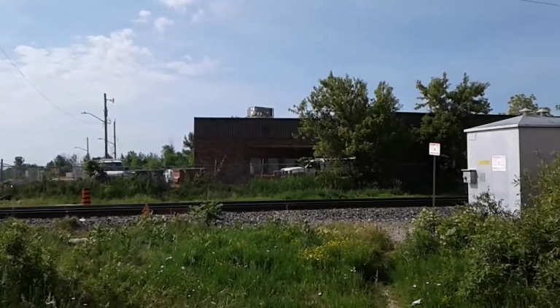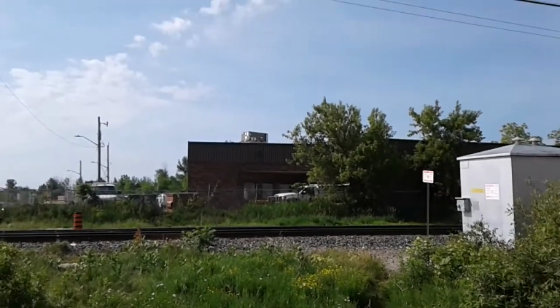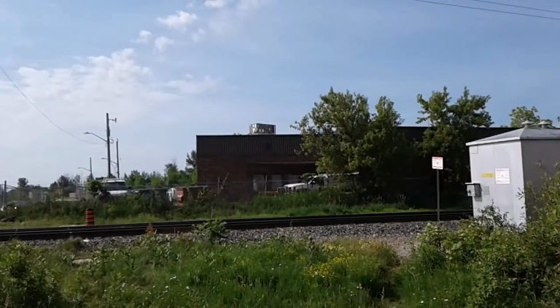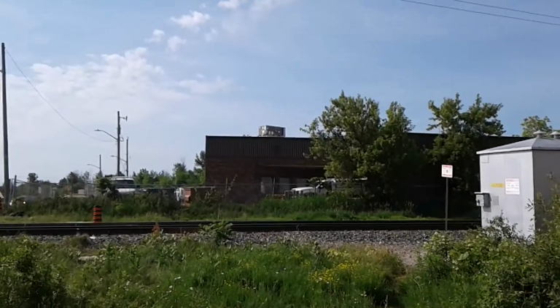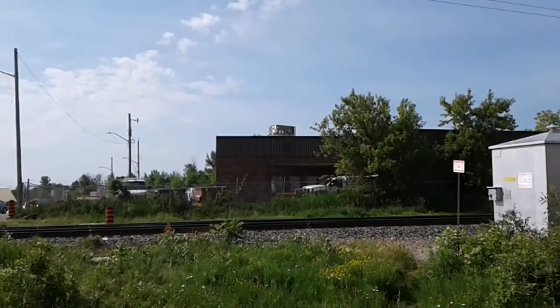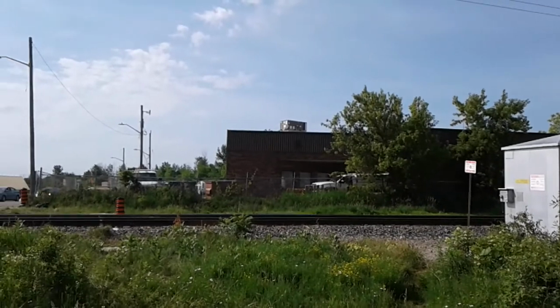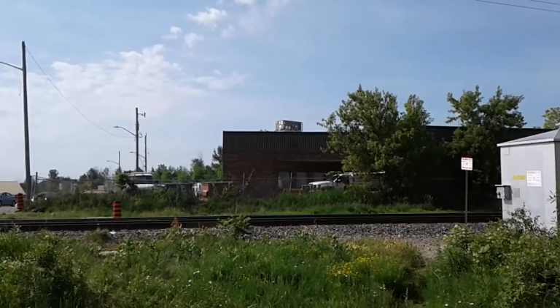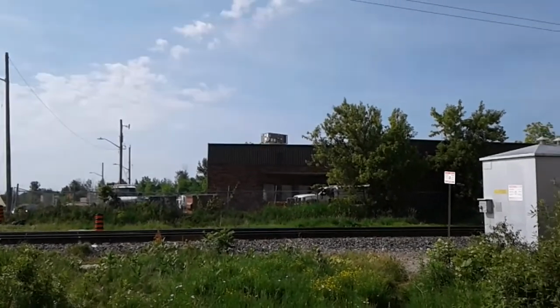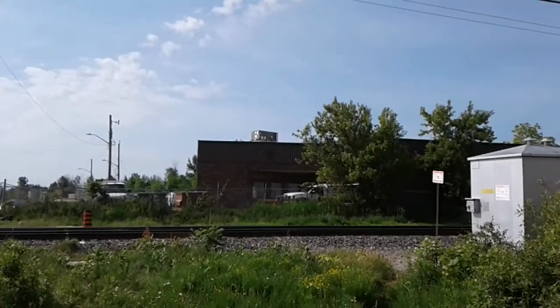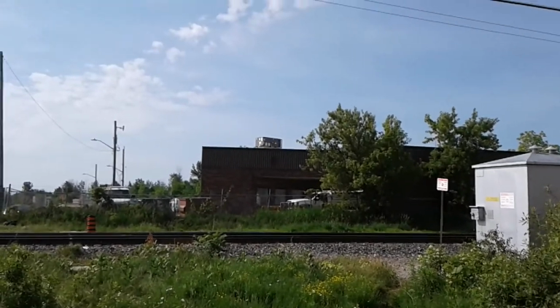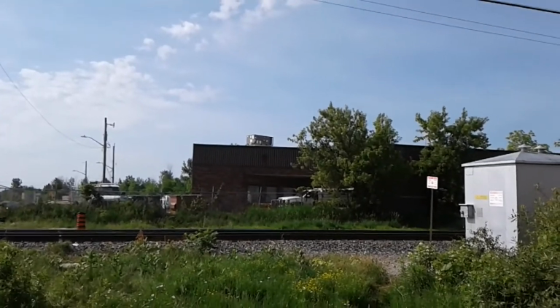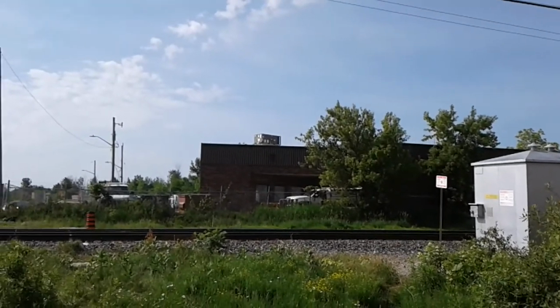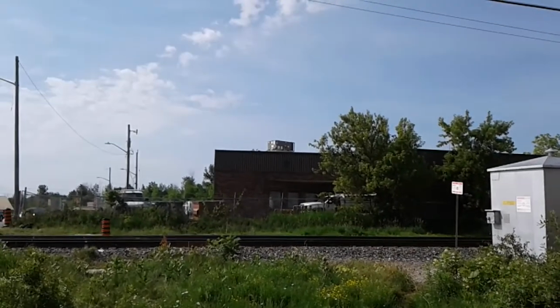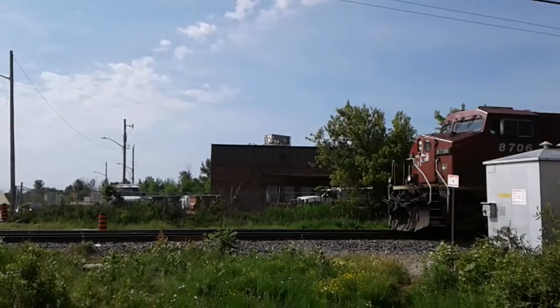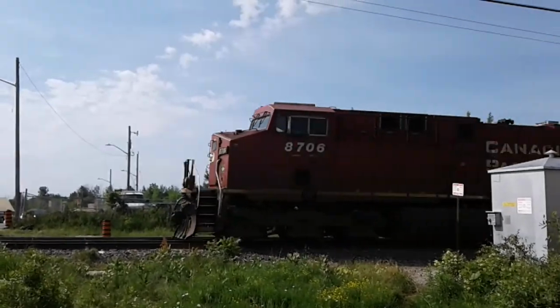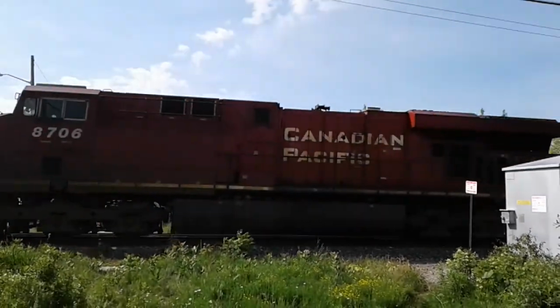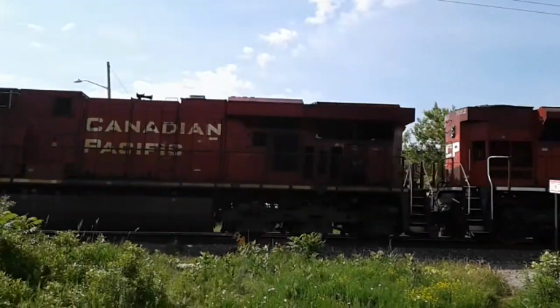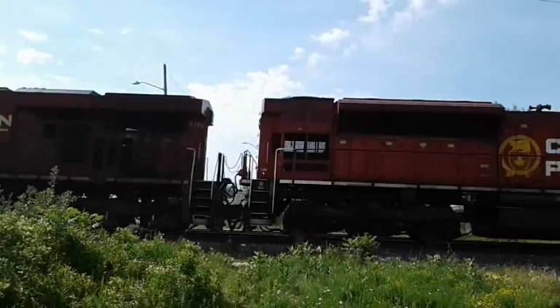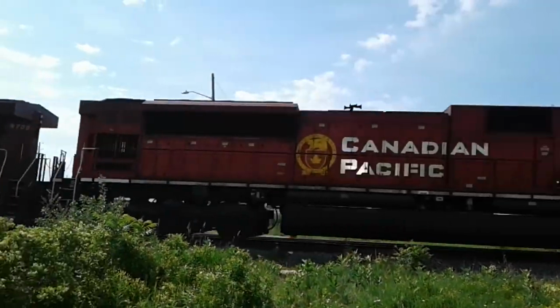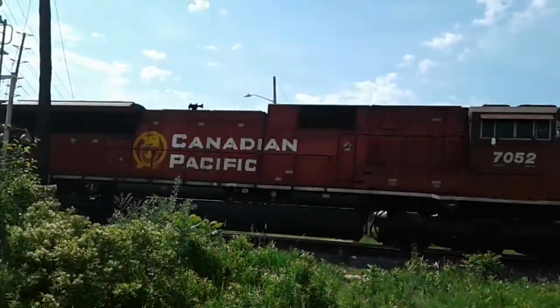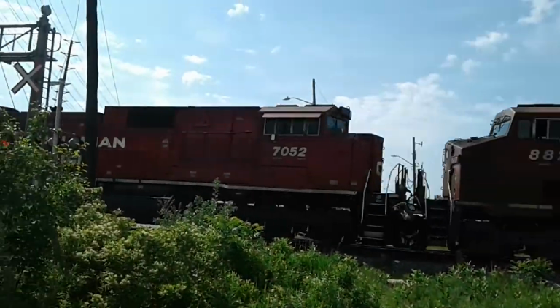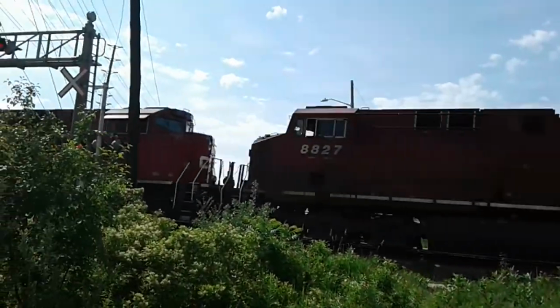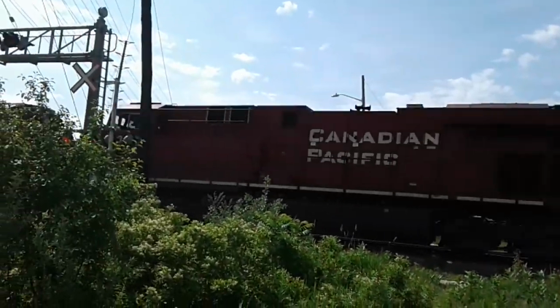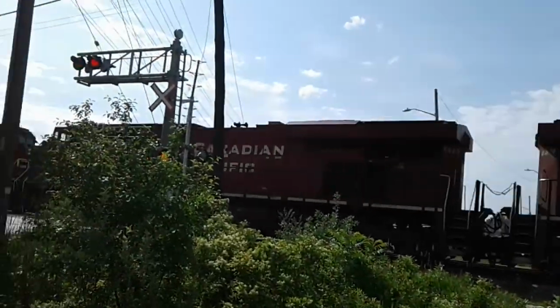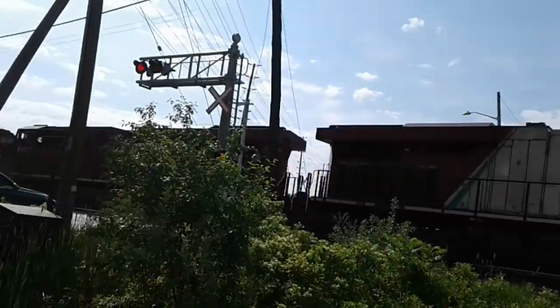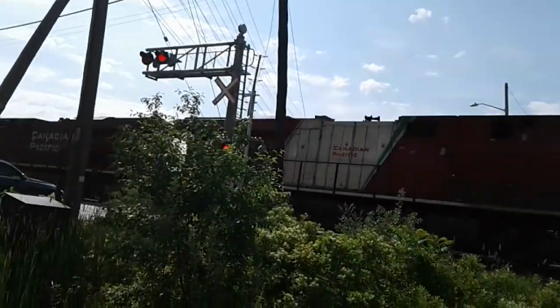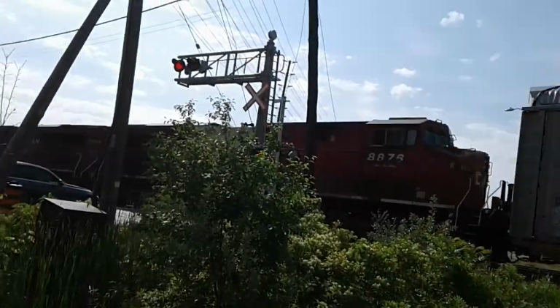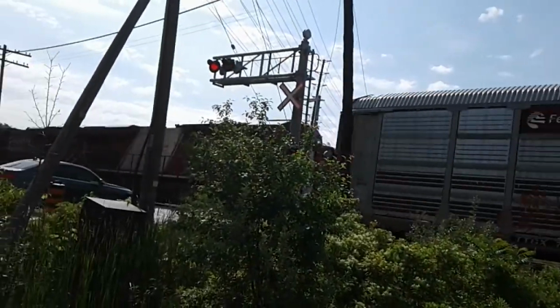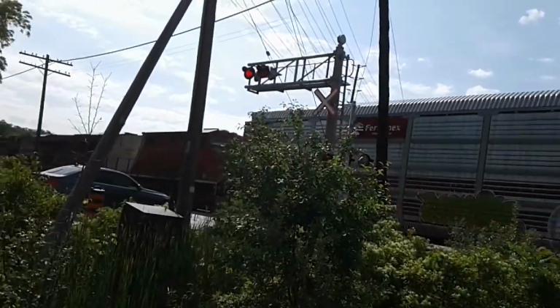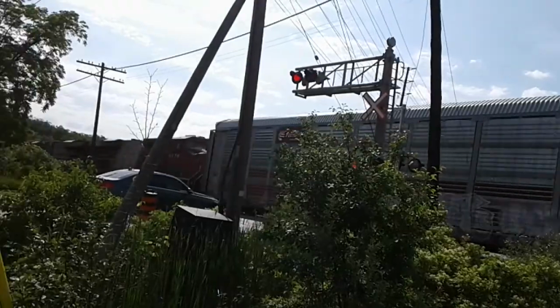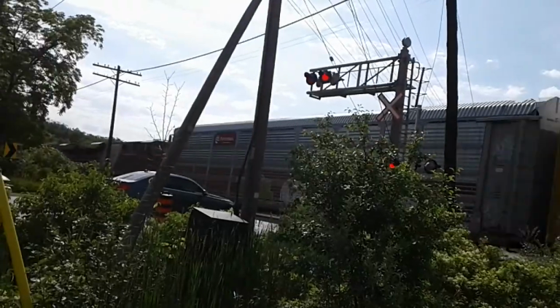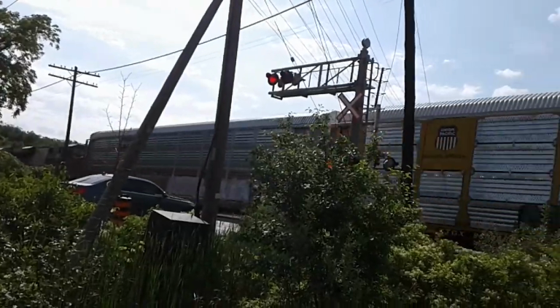So this is the first train today. 8806, 8806, 7852 and 8828. It's got a special unit, 8876.